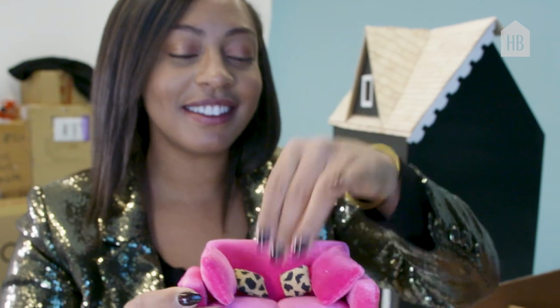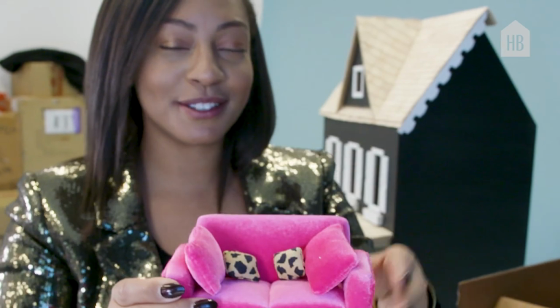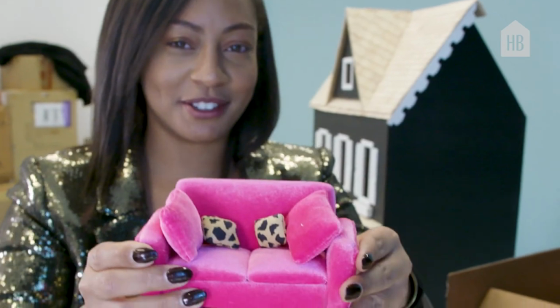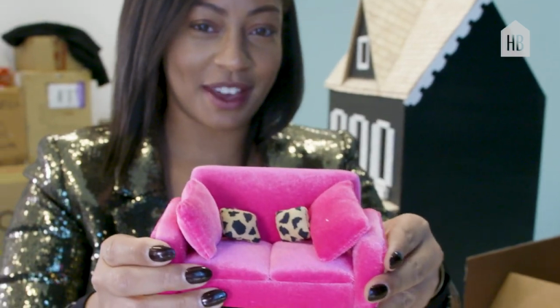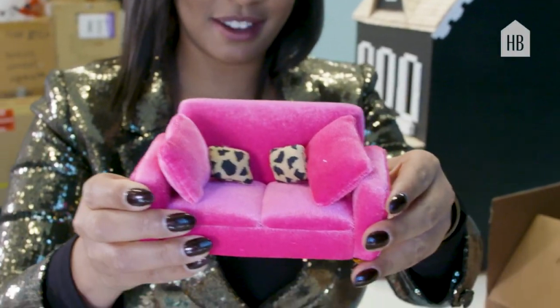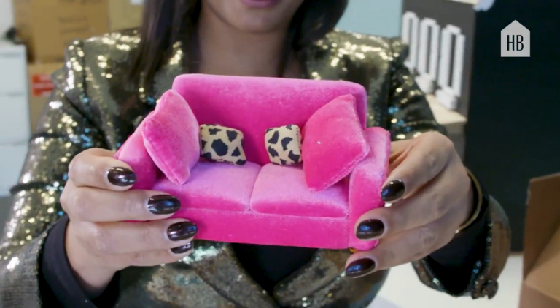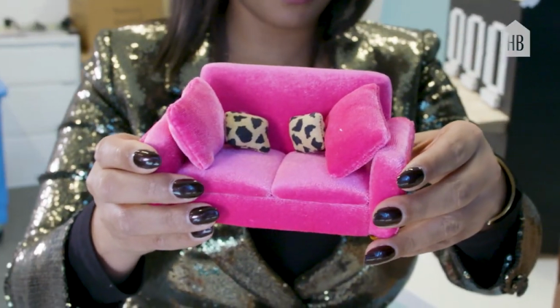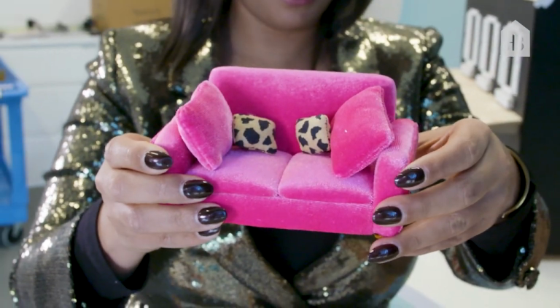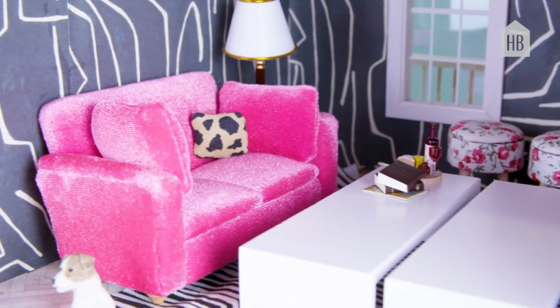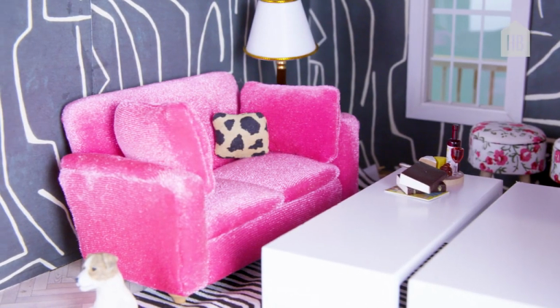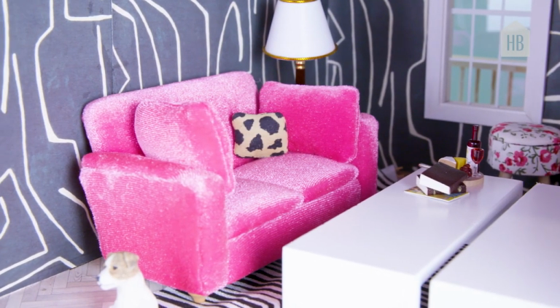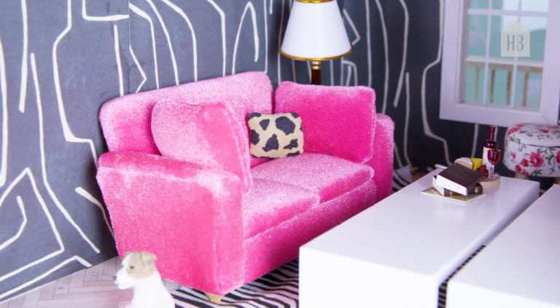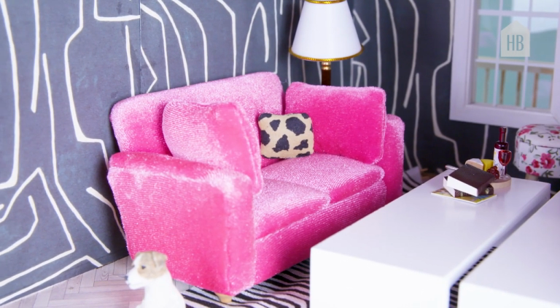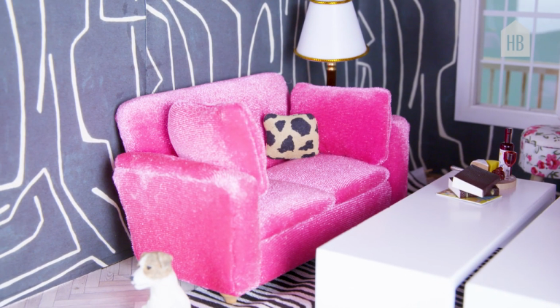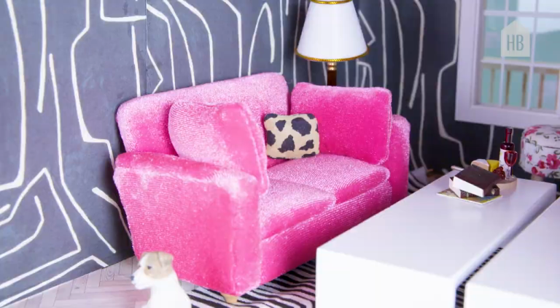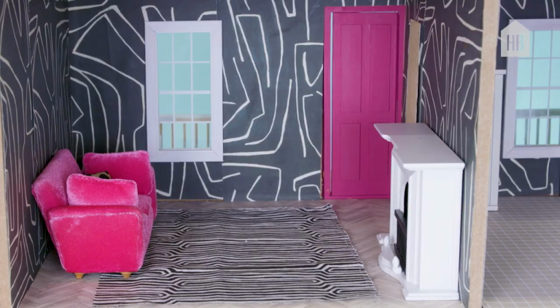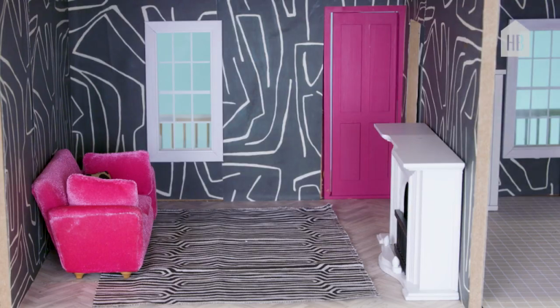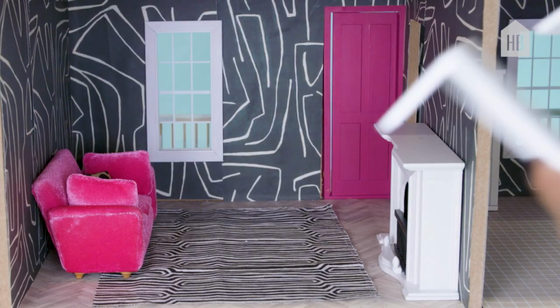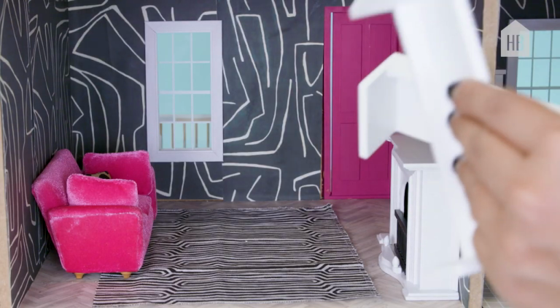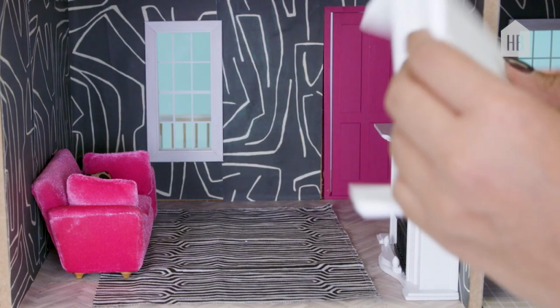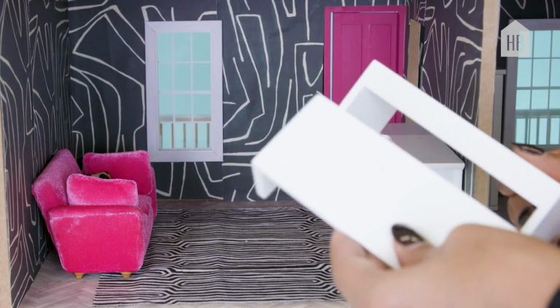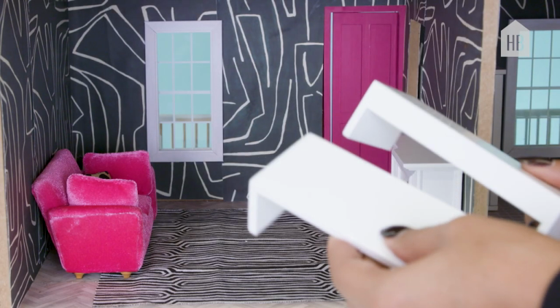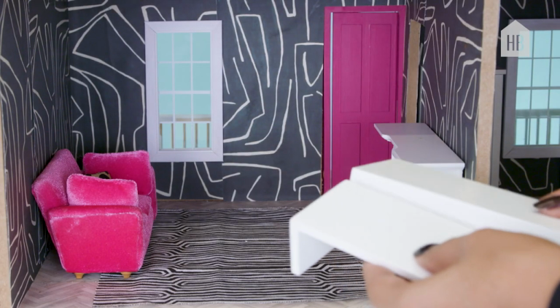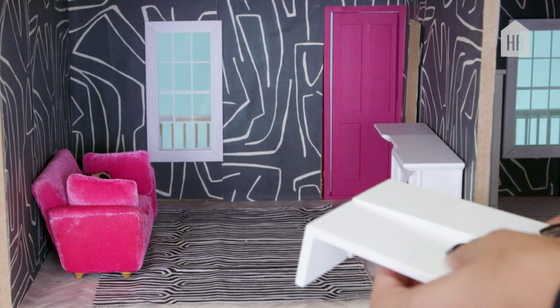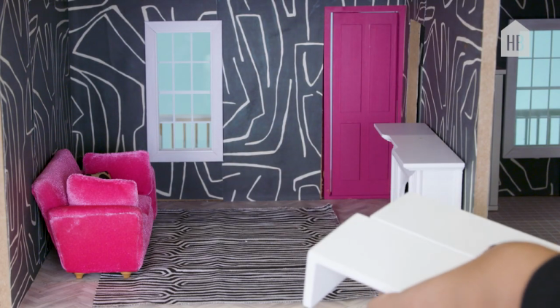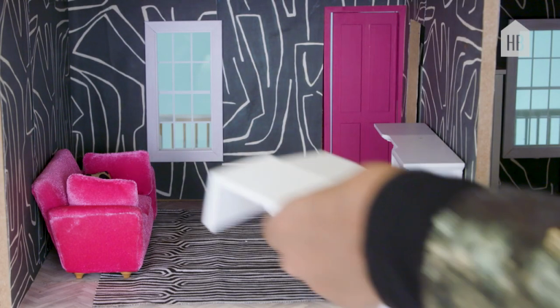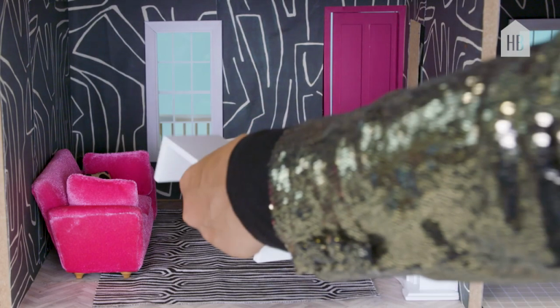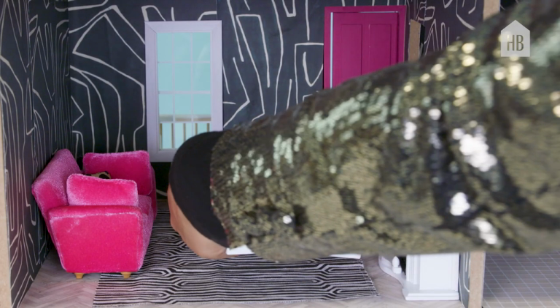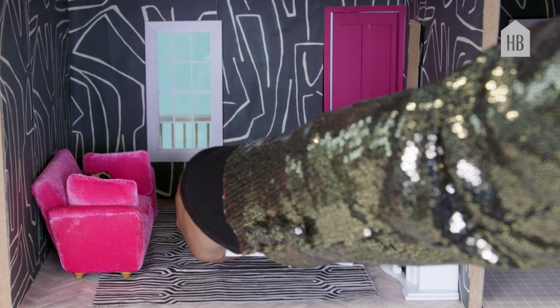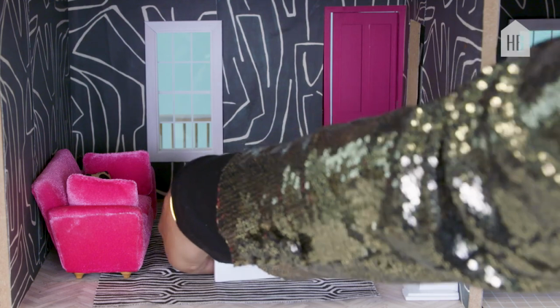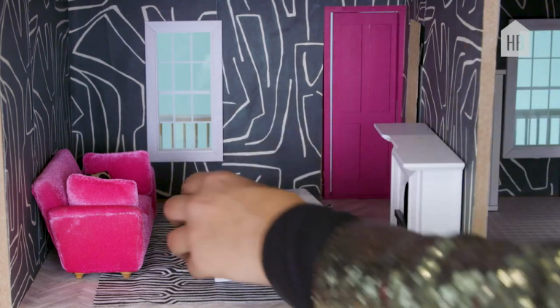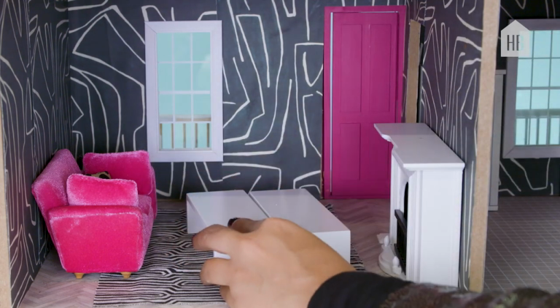This is like my coffee budget for a month. And then we're doing not one but two coffee tables for a modern look.